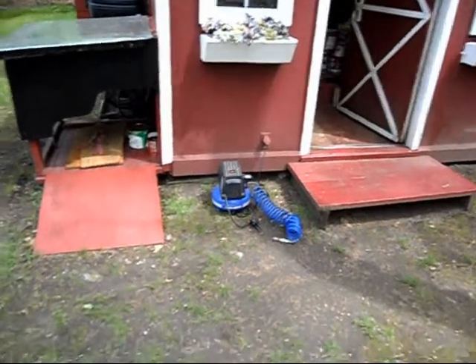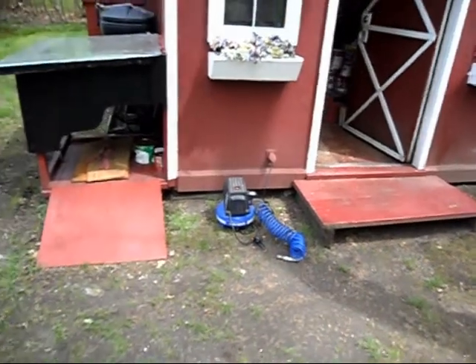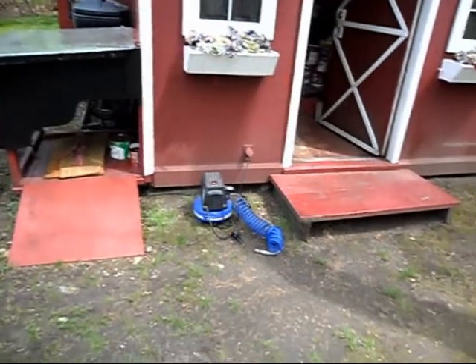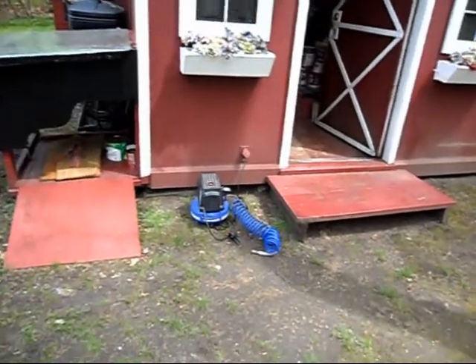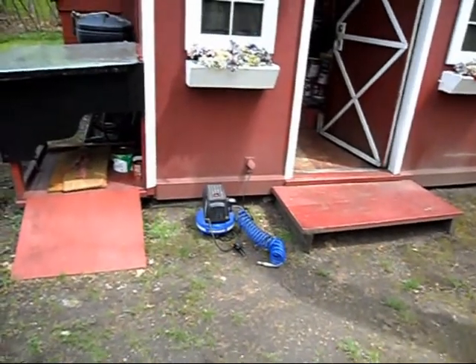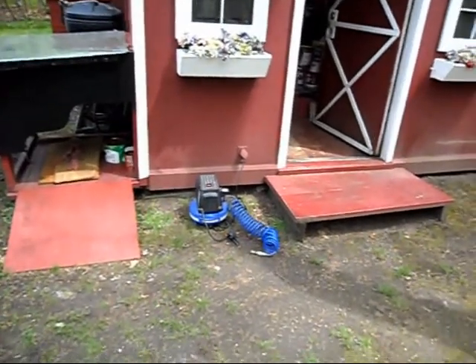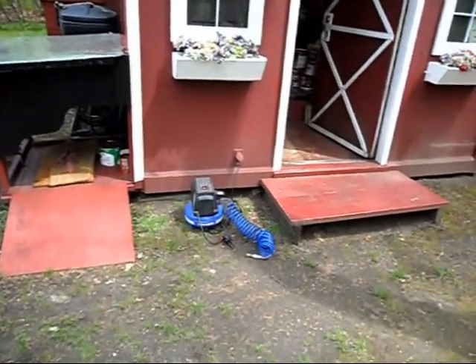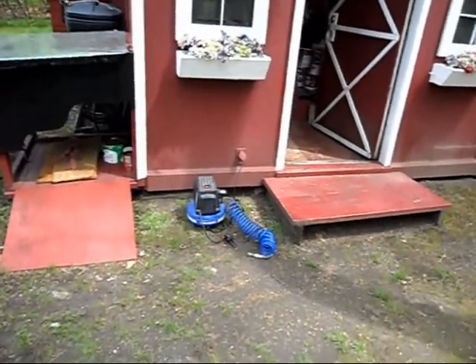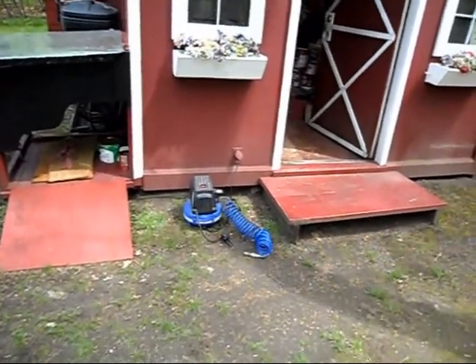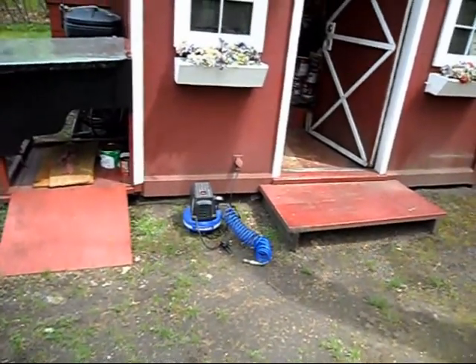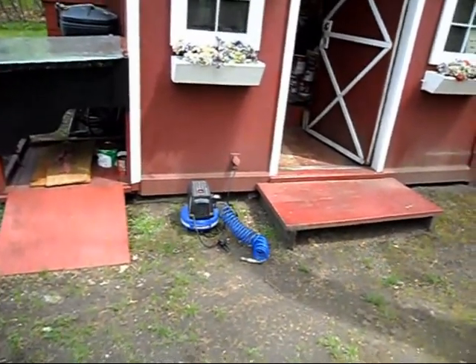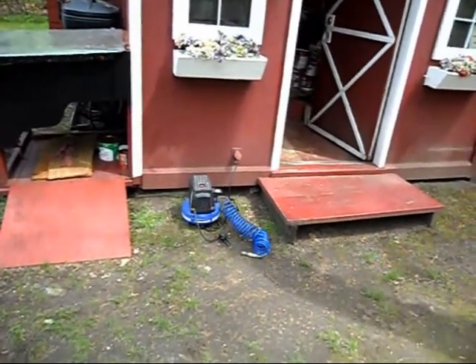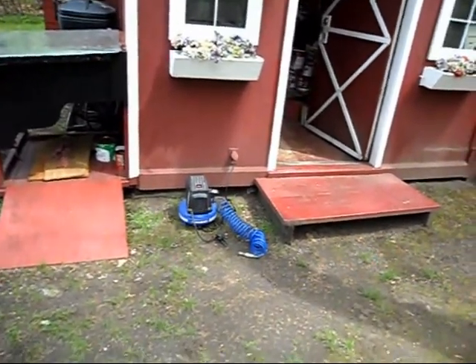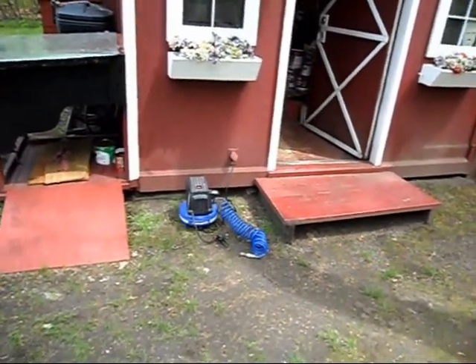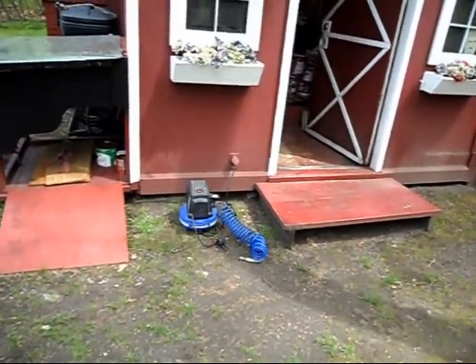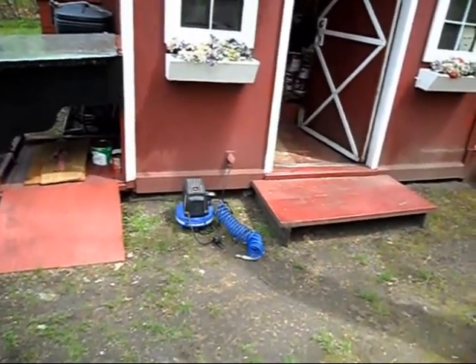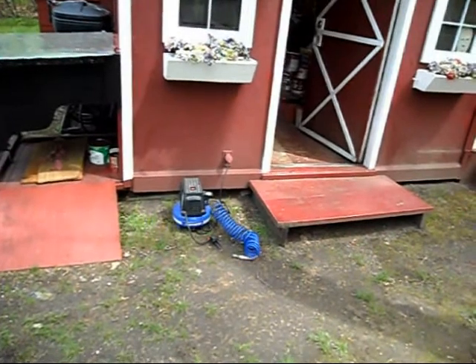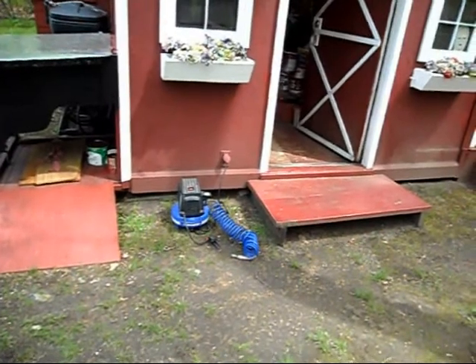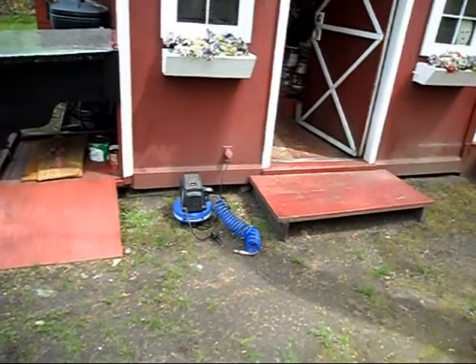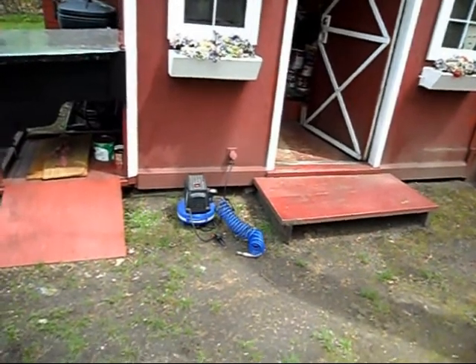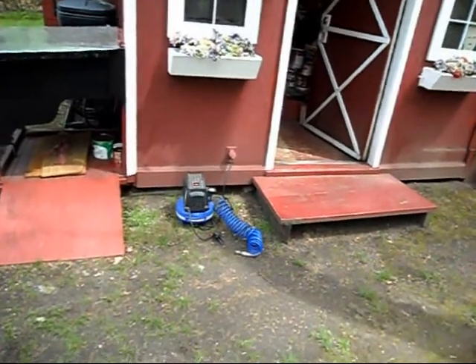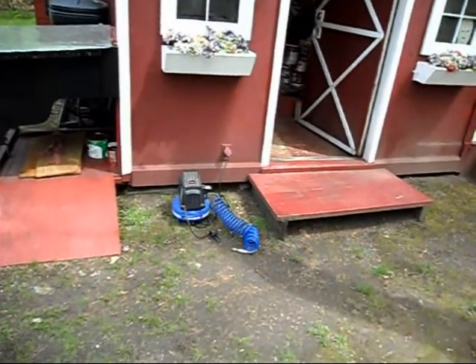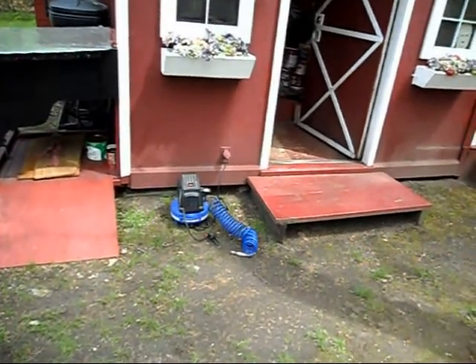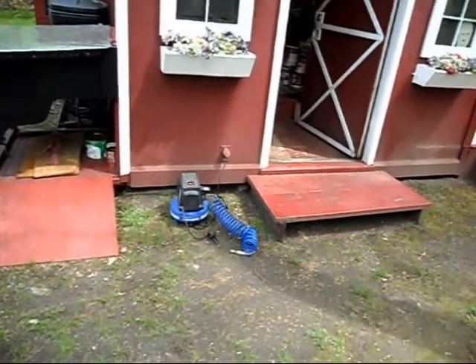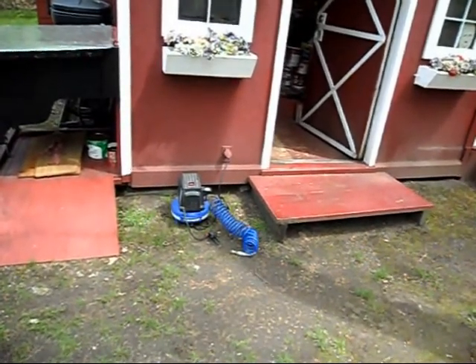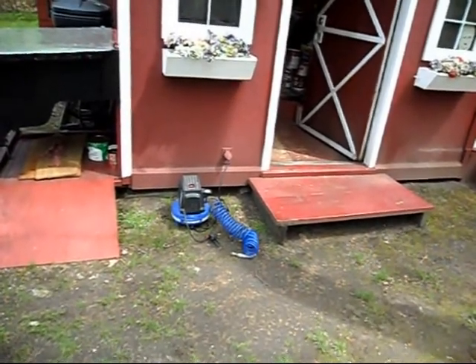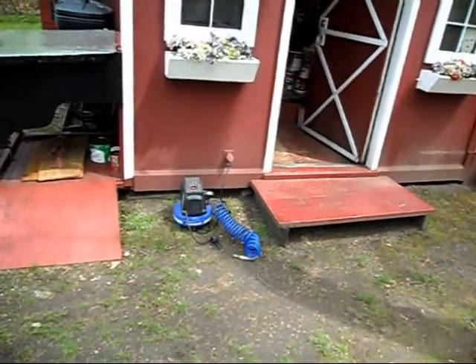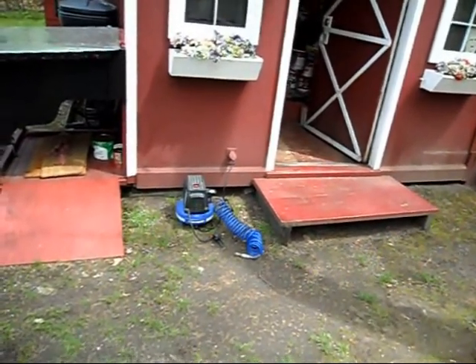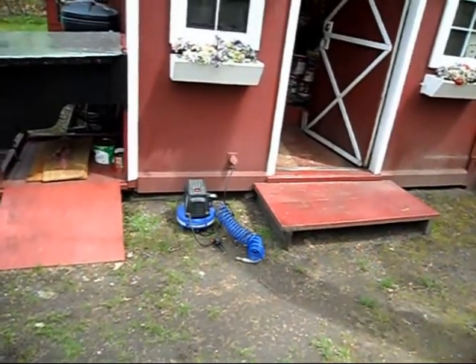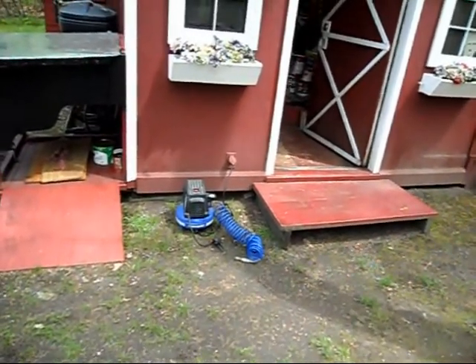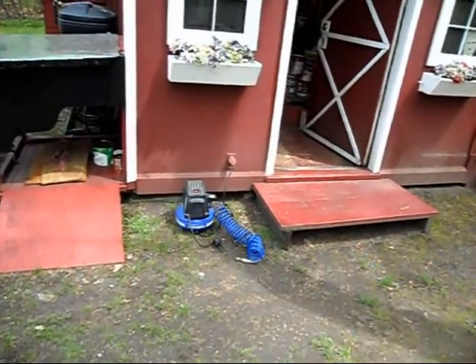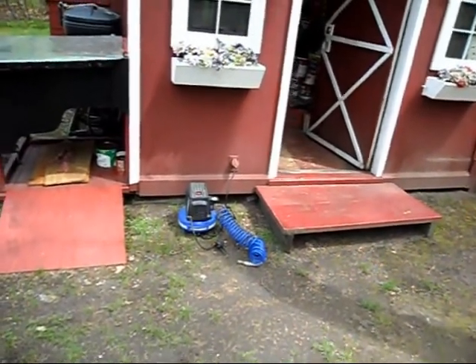The two front tires on the tractor are going to be flat as a pancake, so I'm charging up the little compressor to pump up the tires.